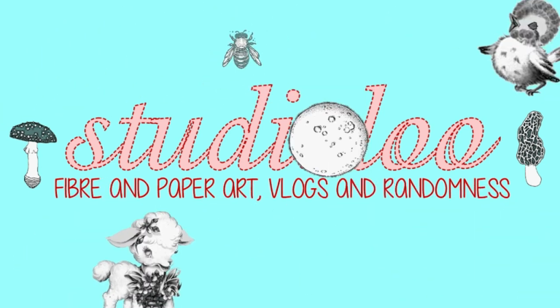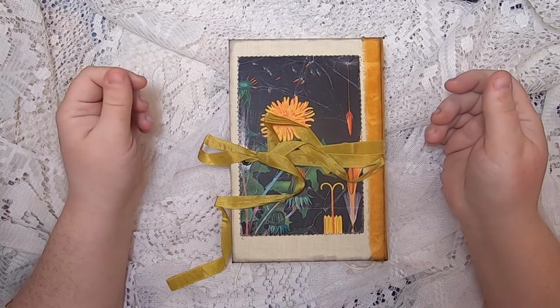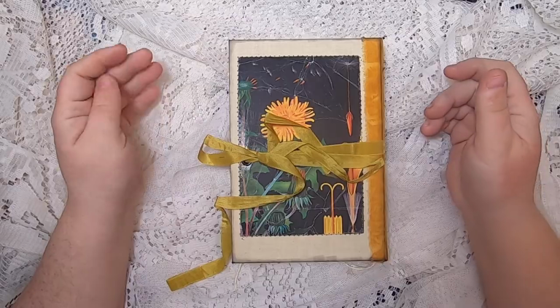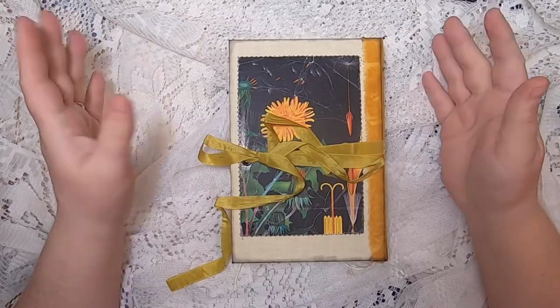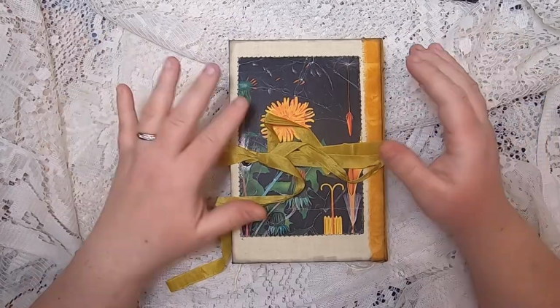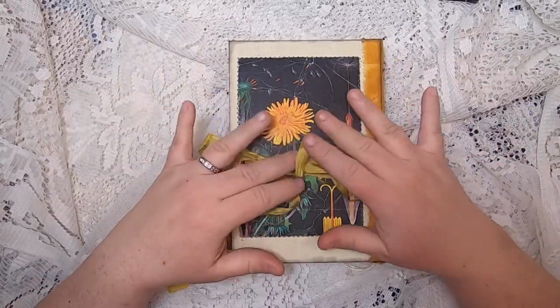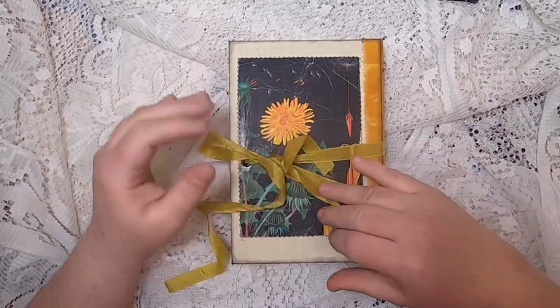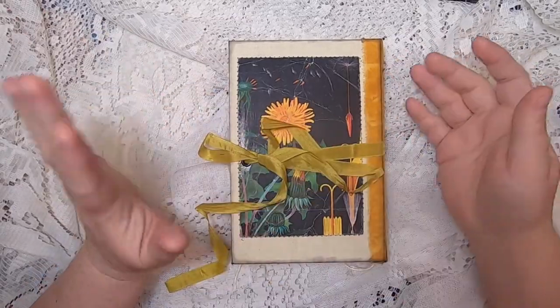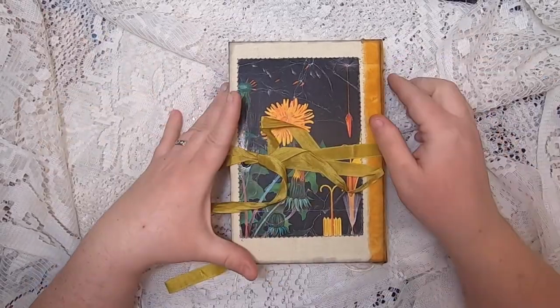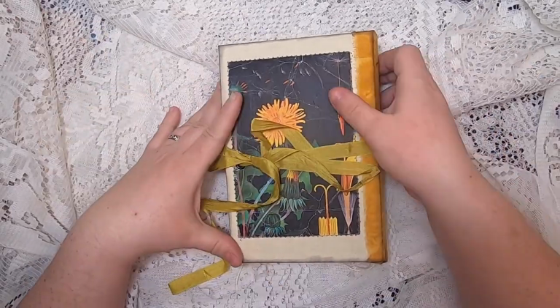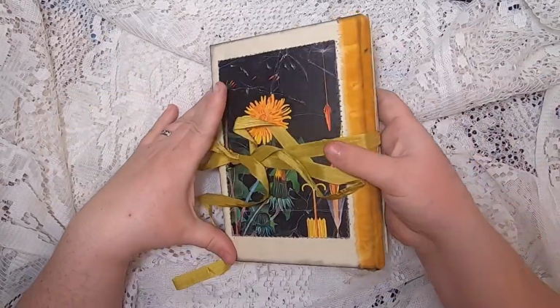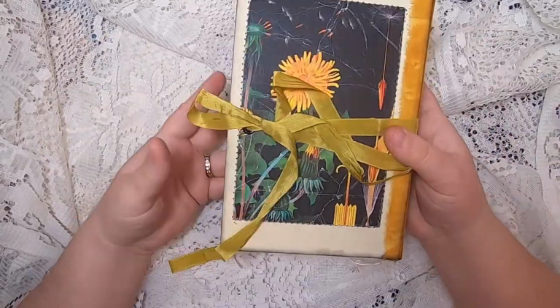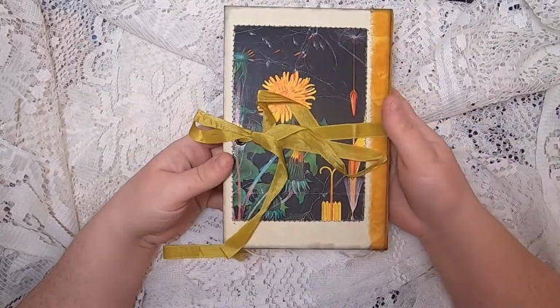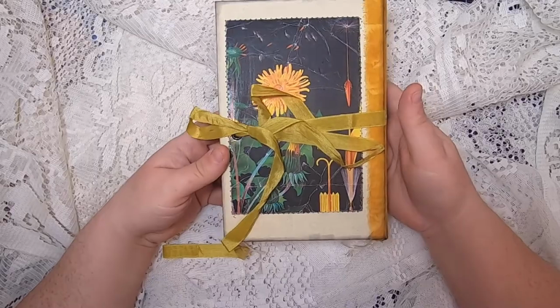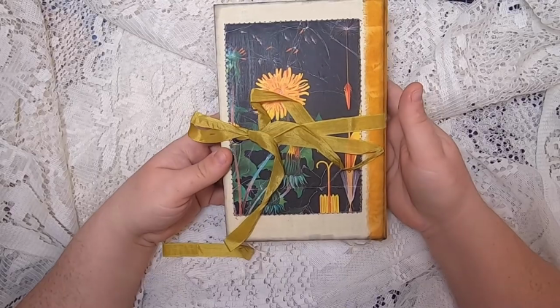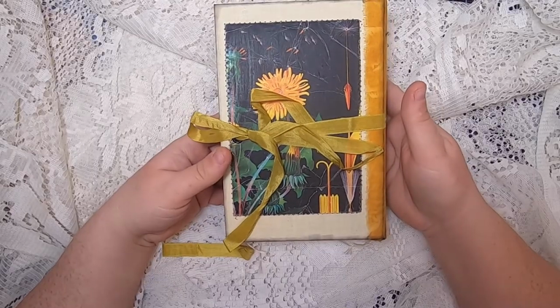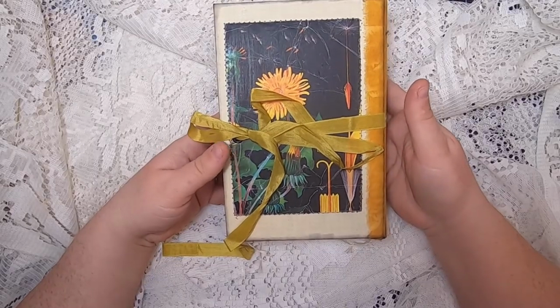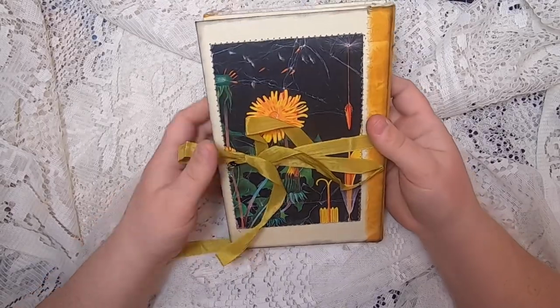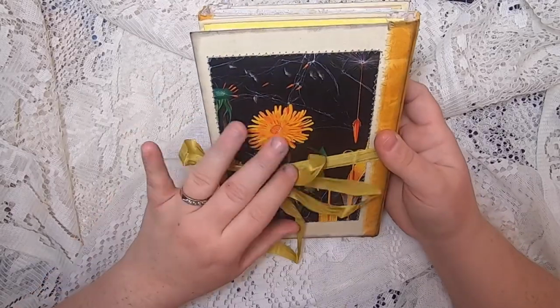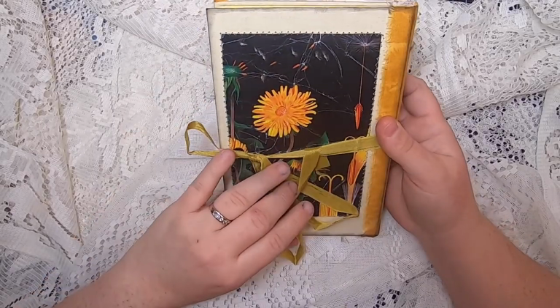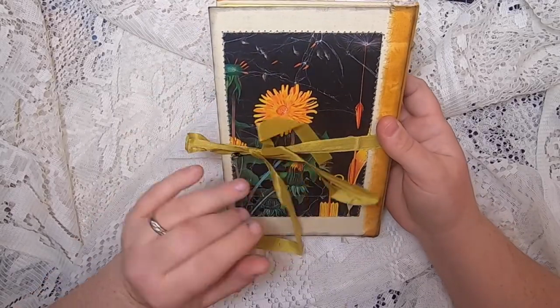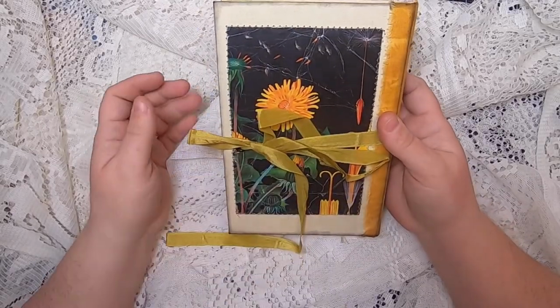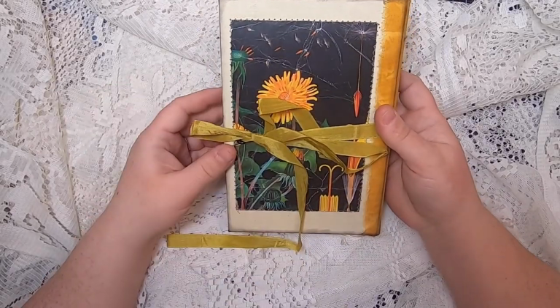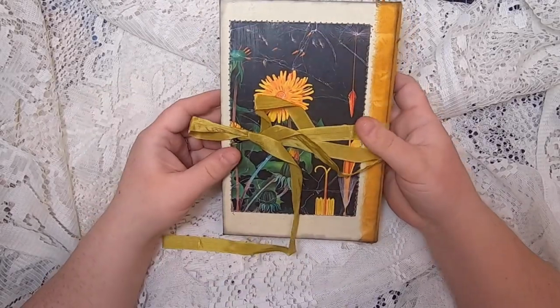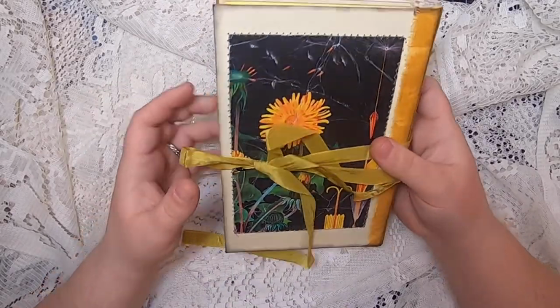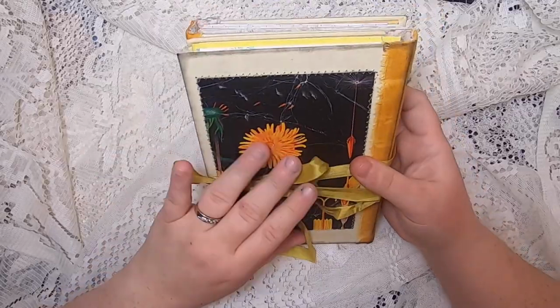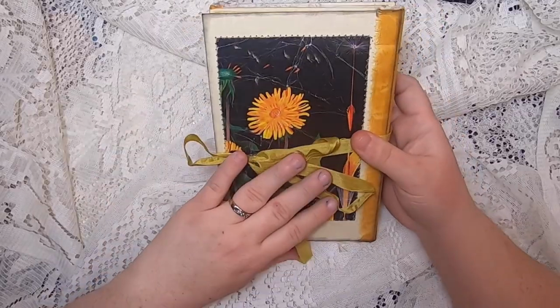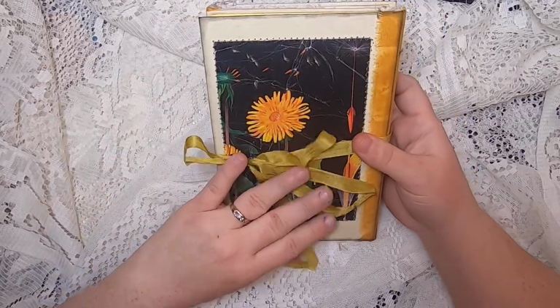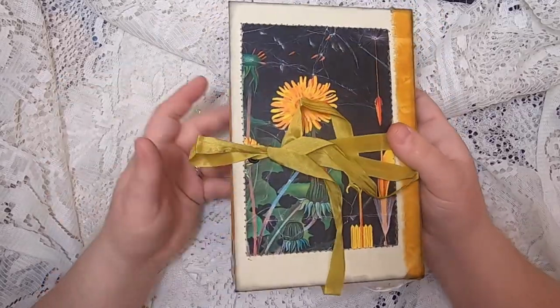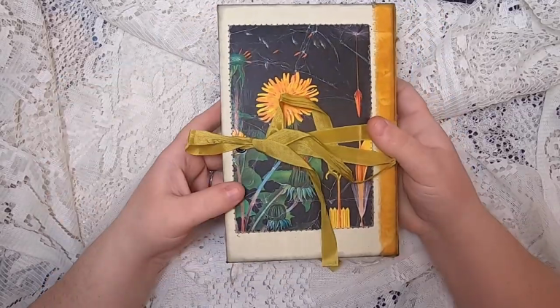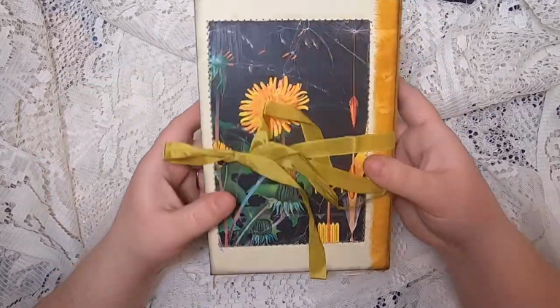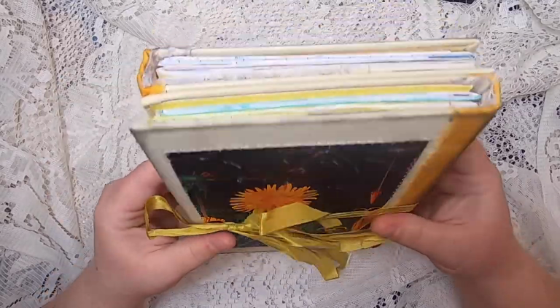Hello, it's Cindy, welcome back to Studio Loo. This is the sixth and final journal in my series of six sidewinder journals that will go up in my shop this weekend. This one I'm just calling Dandelions.